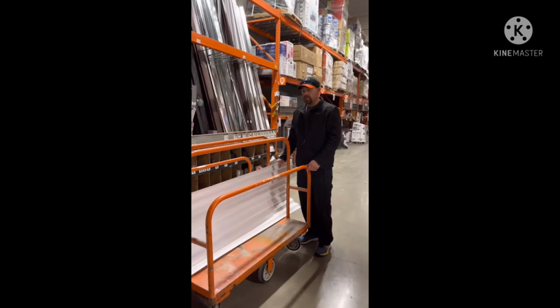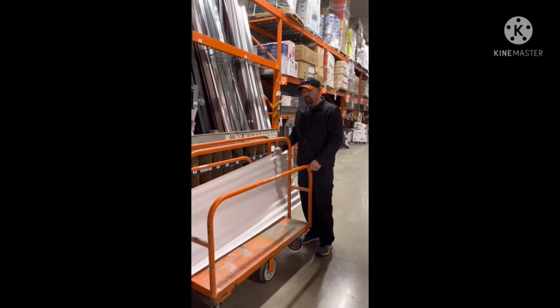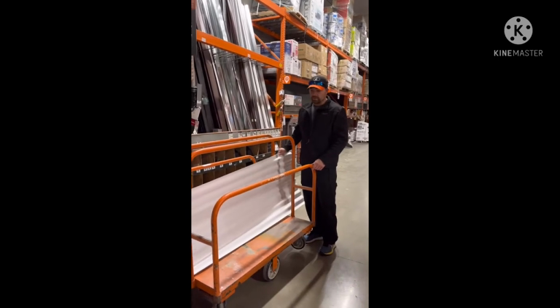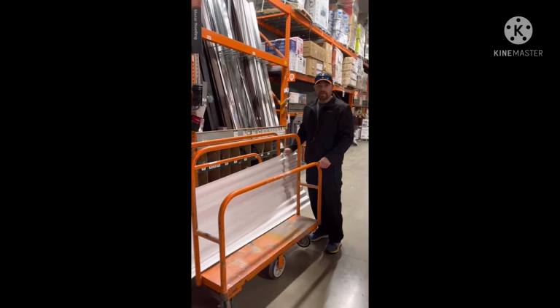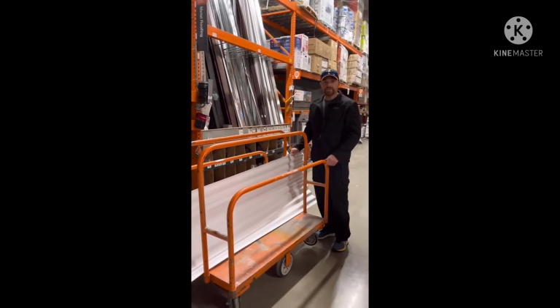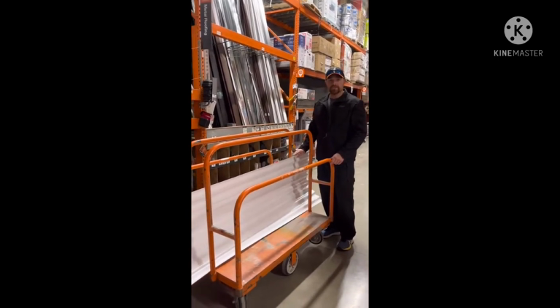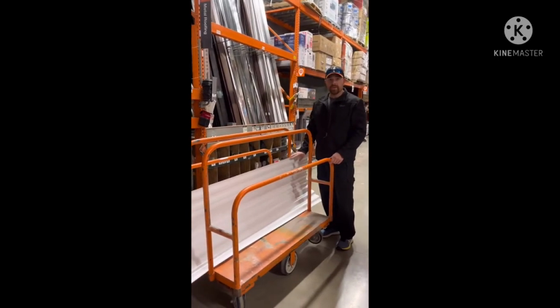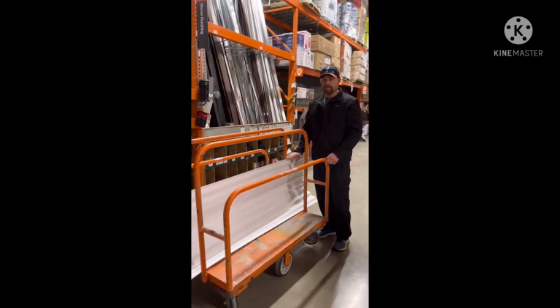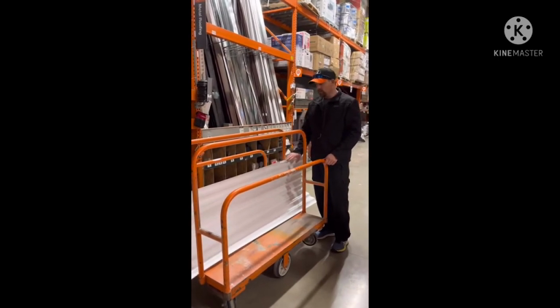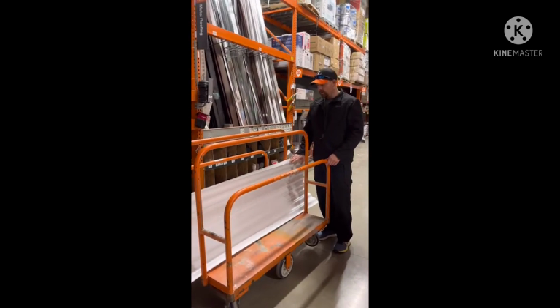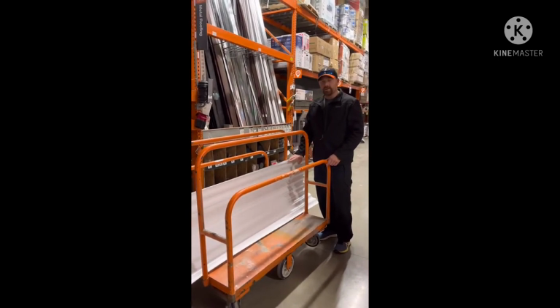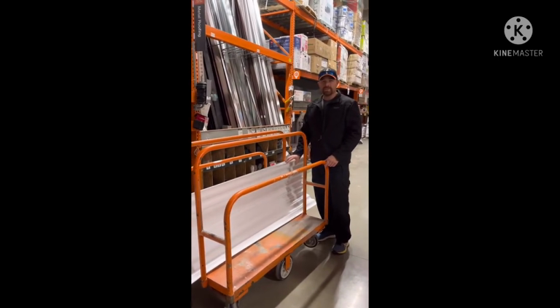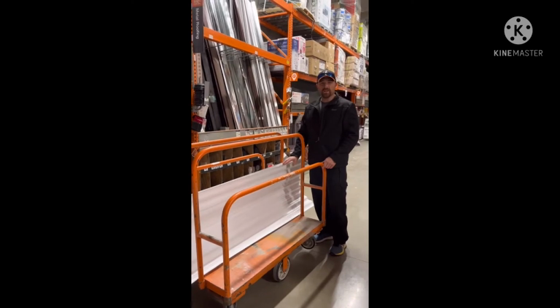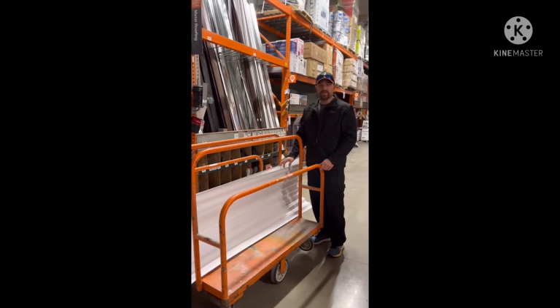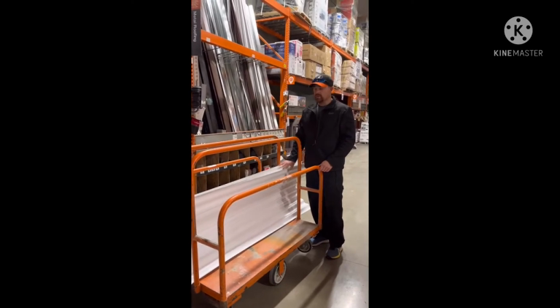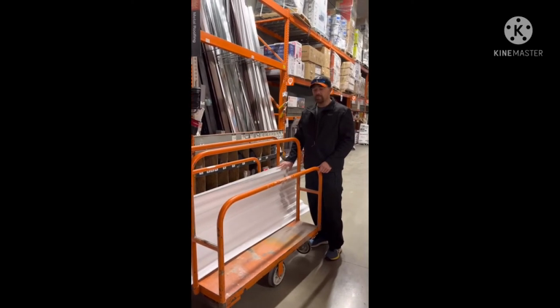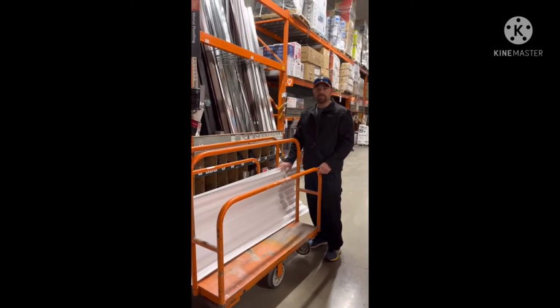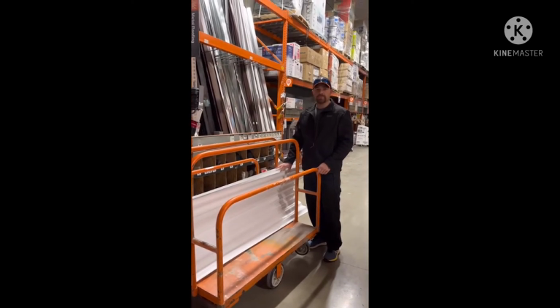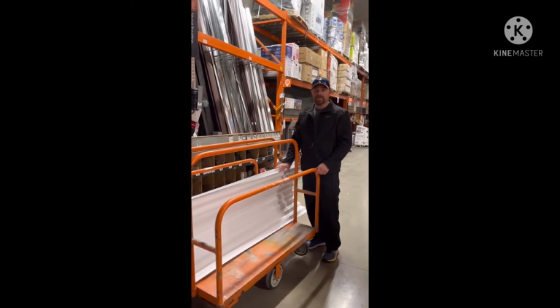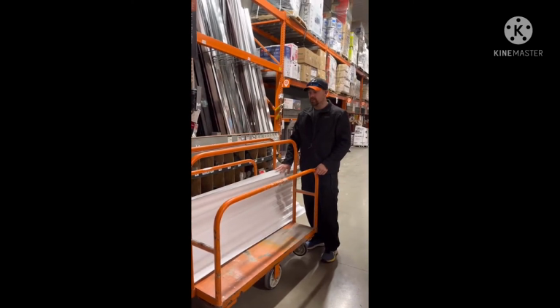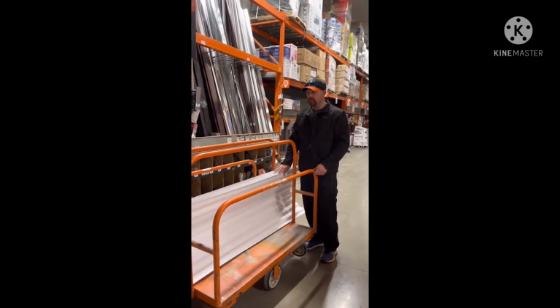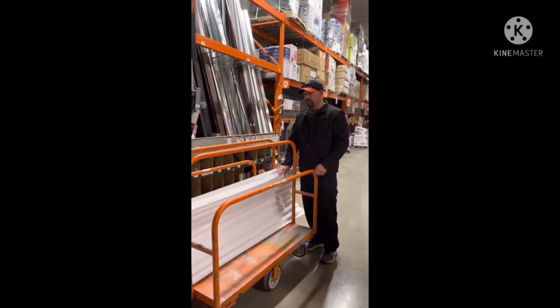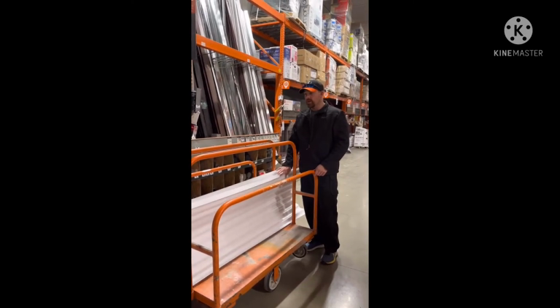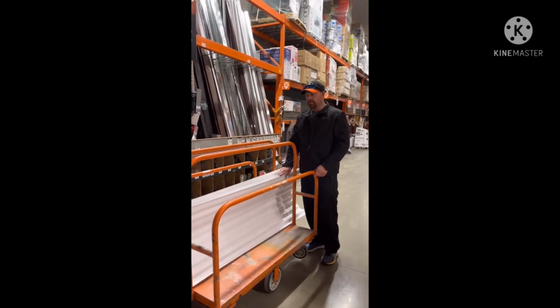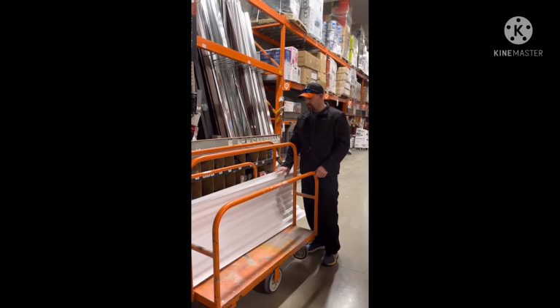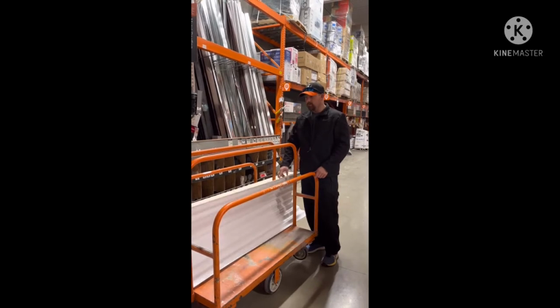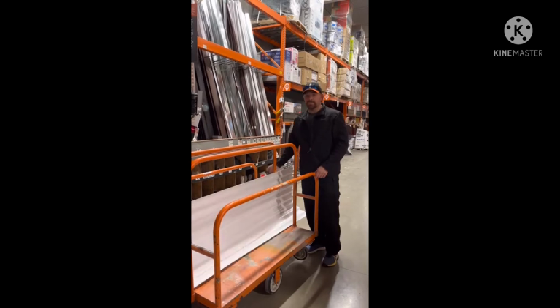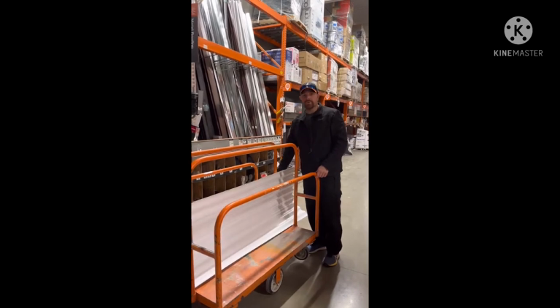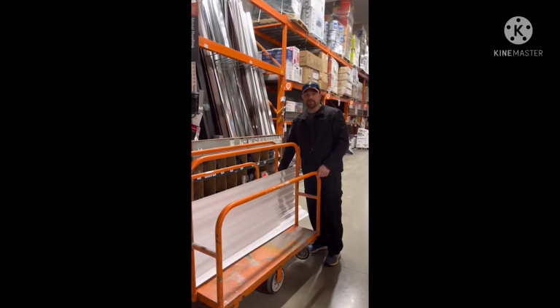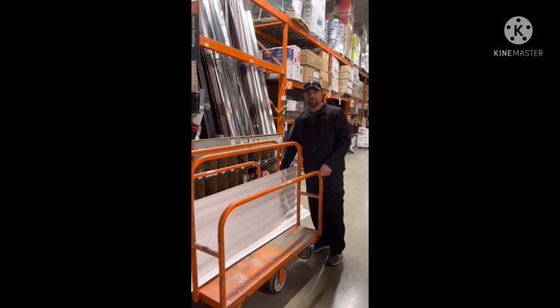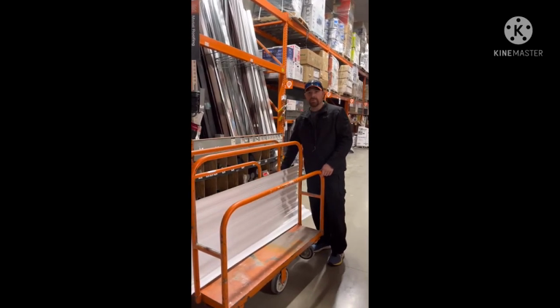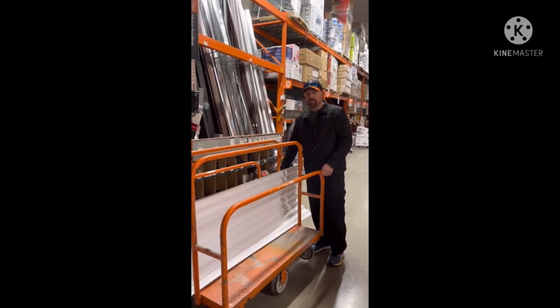We've got our three 8-foot sections of roof panel. They were $19 a piece — a couple bucks cheaper than I was expecting, which is good. So now we've got our roof material, we've got our strip wood for the panels to screw down into, and we're ready to go.